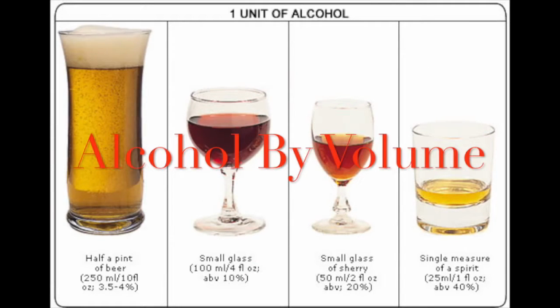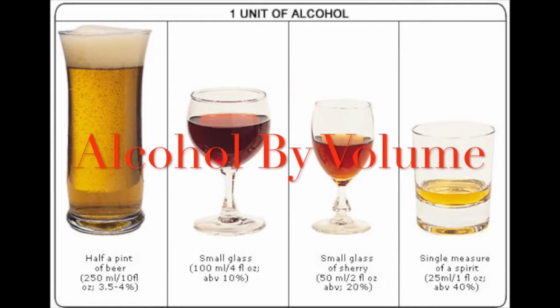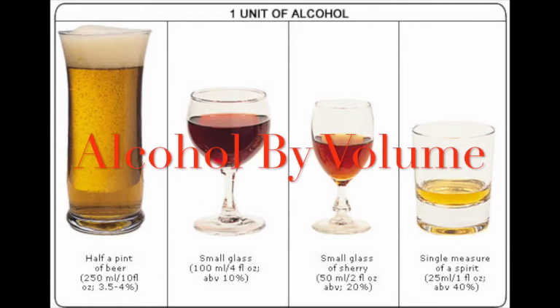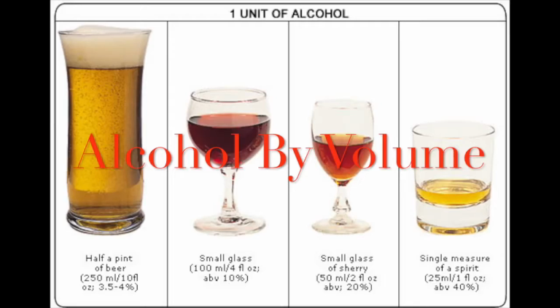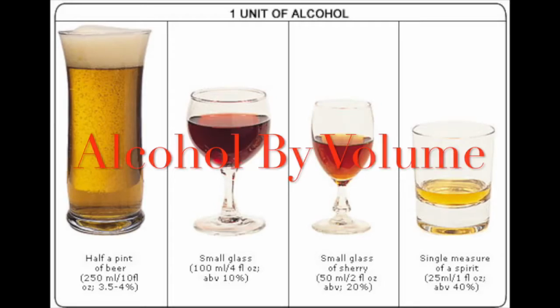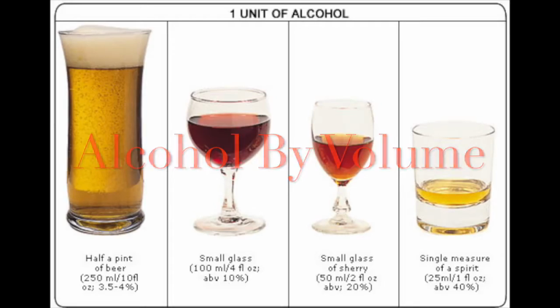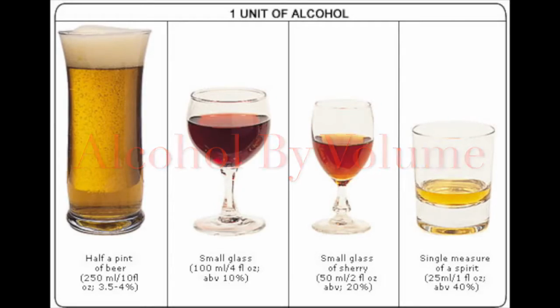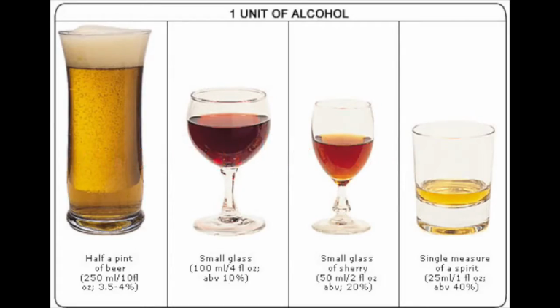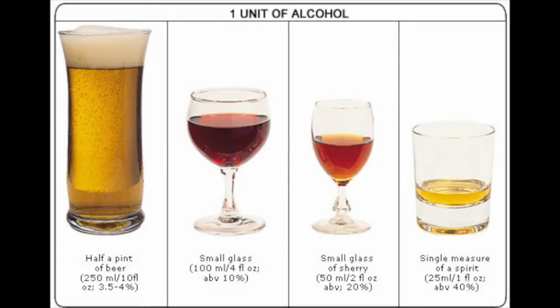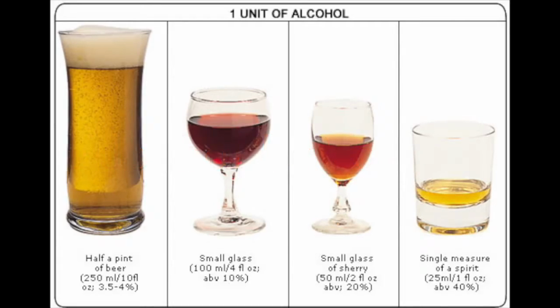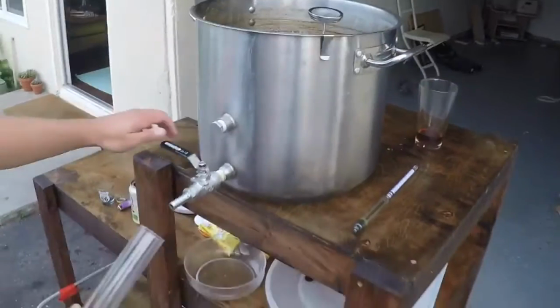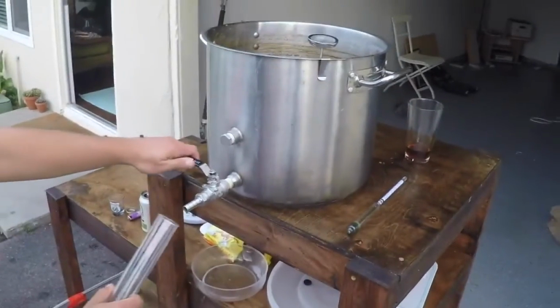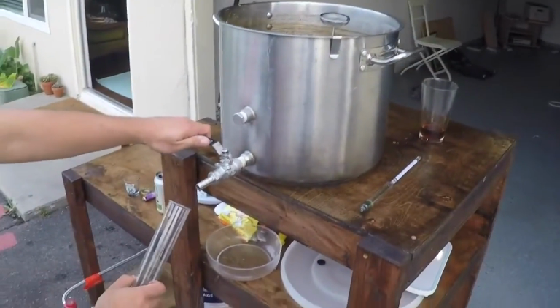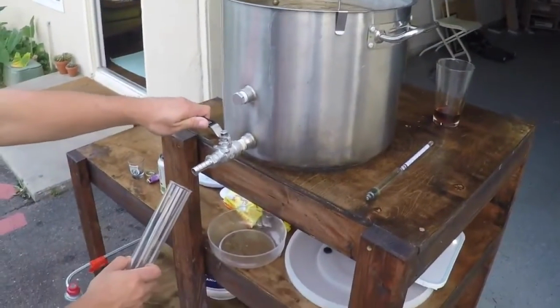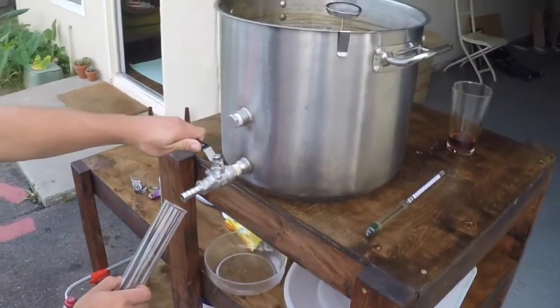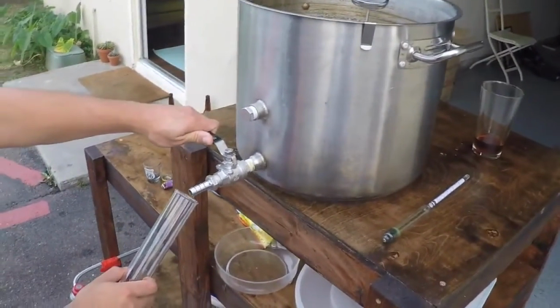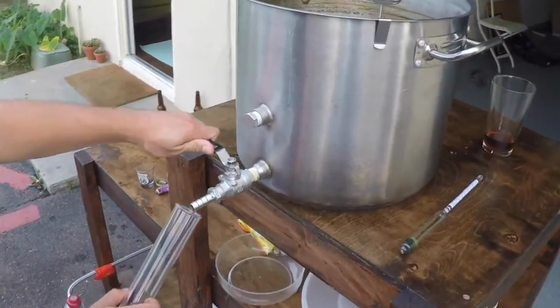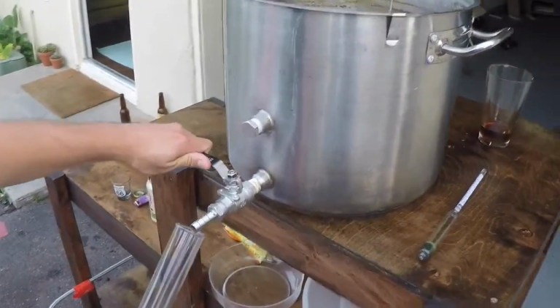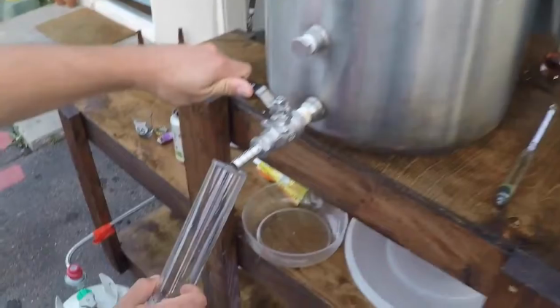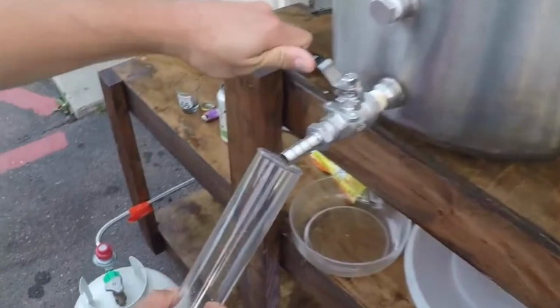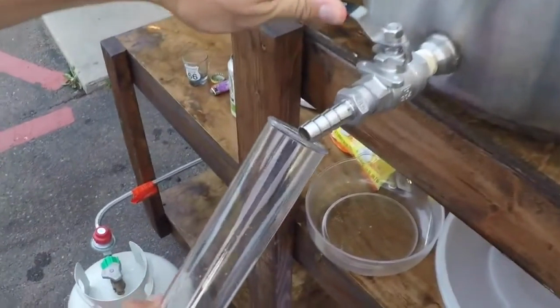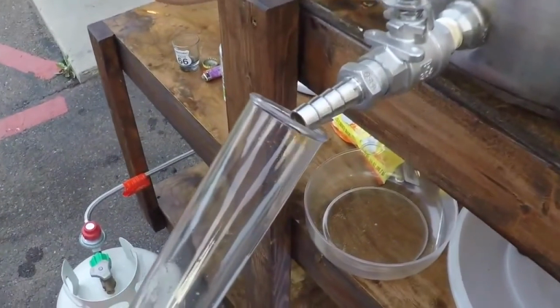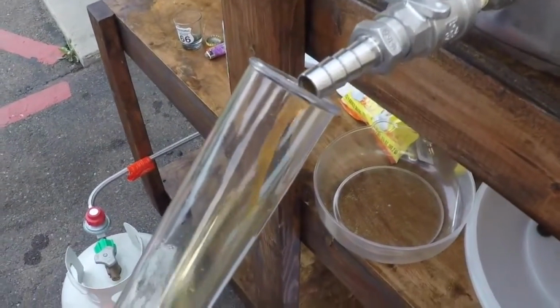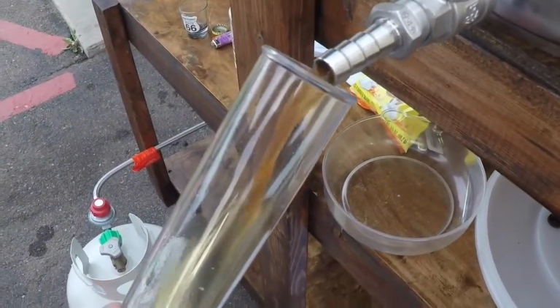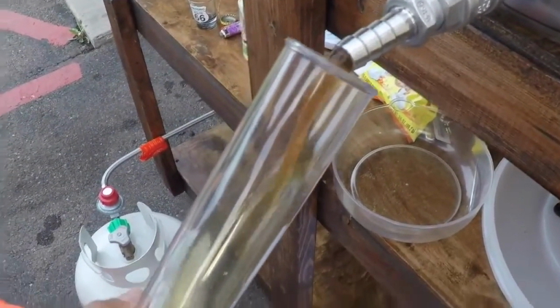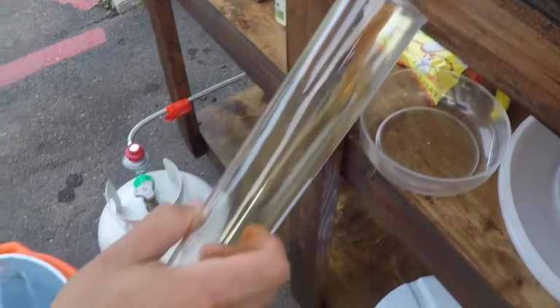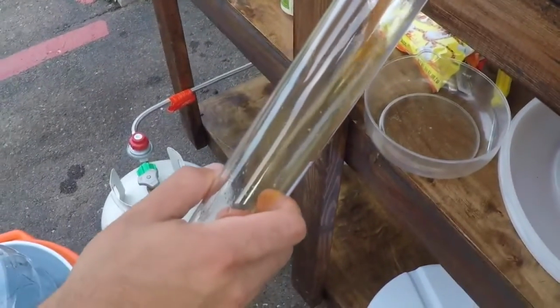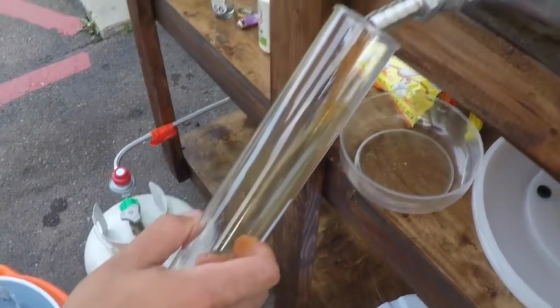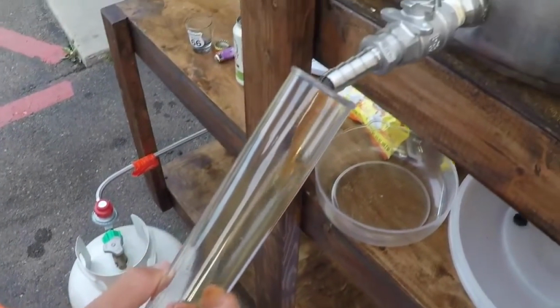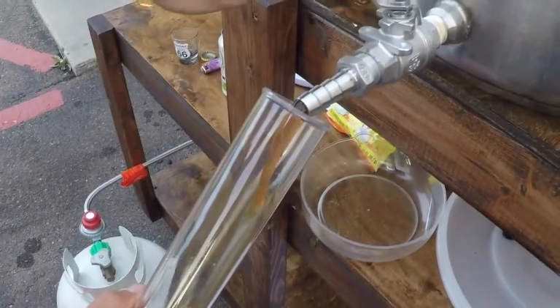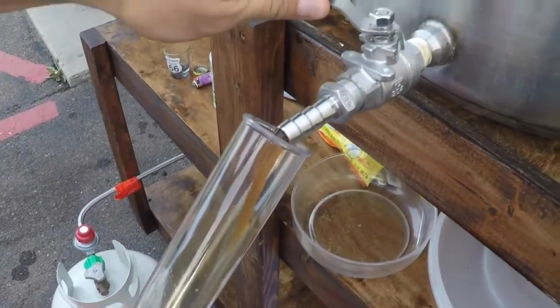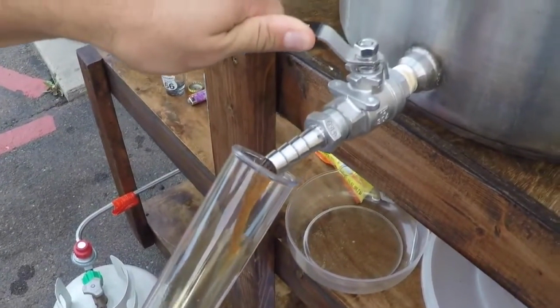Remember two videos ago, right before we transferred our wort from our kettle to our carboy, we set a little bit aside. Let's go ahead and talk about it.